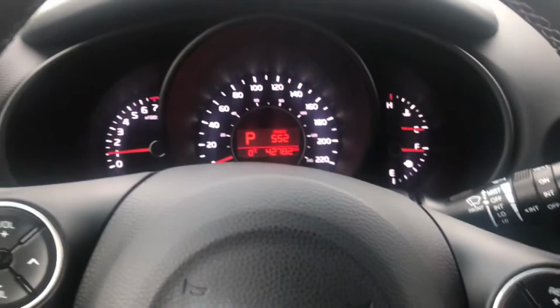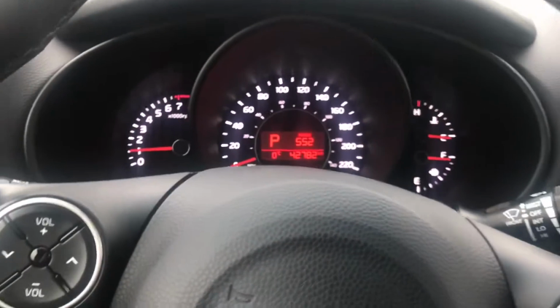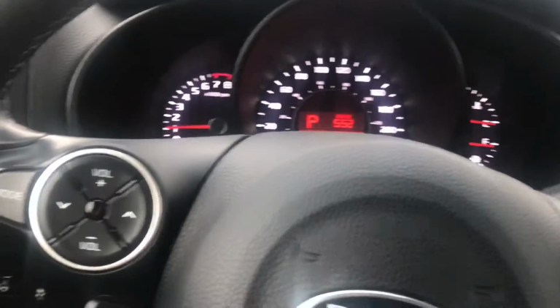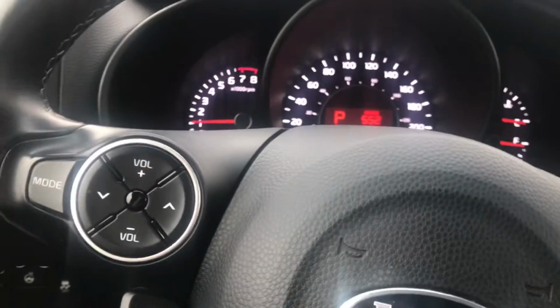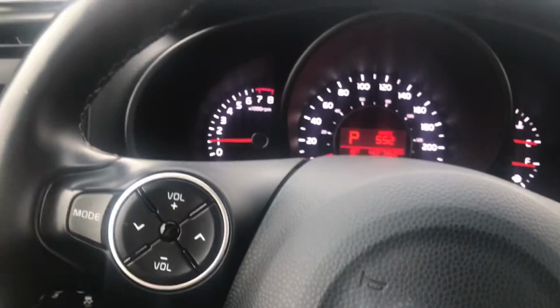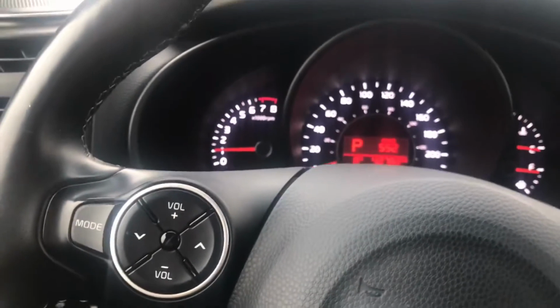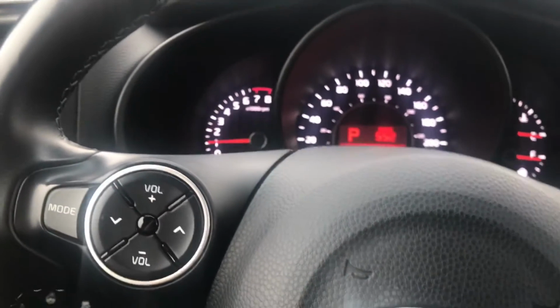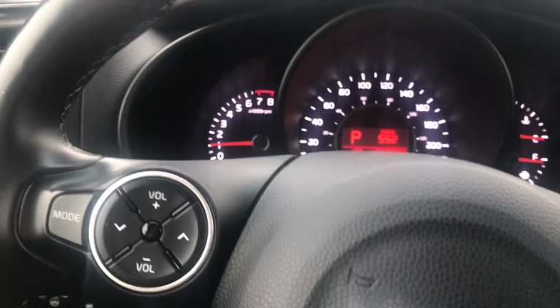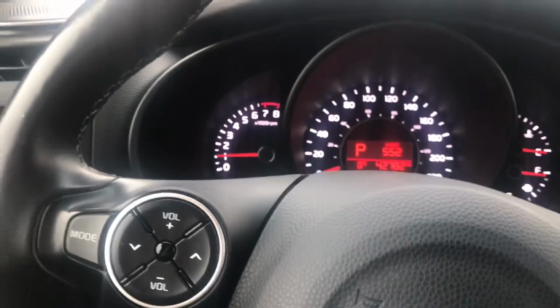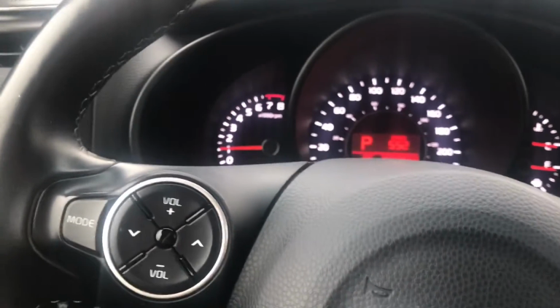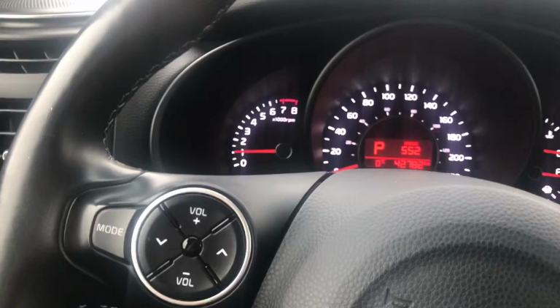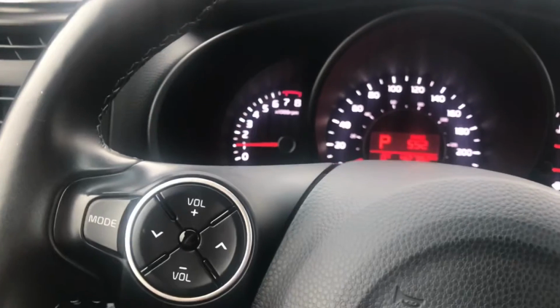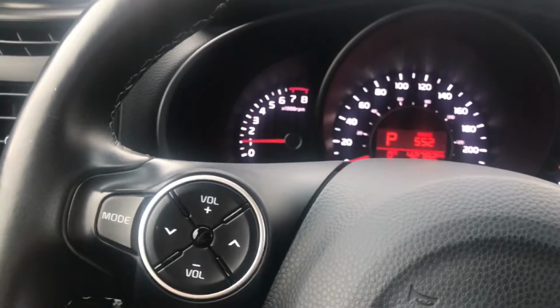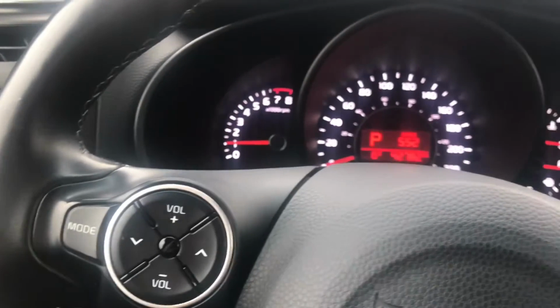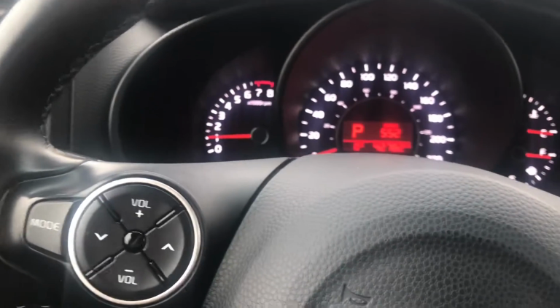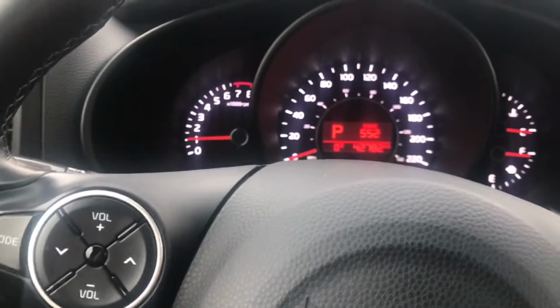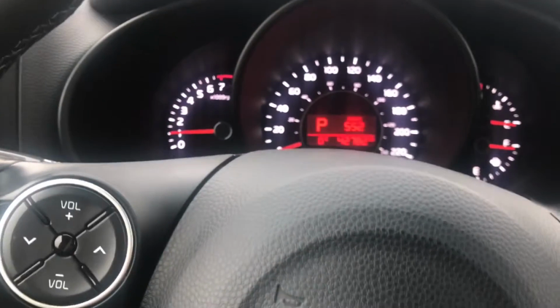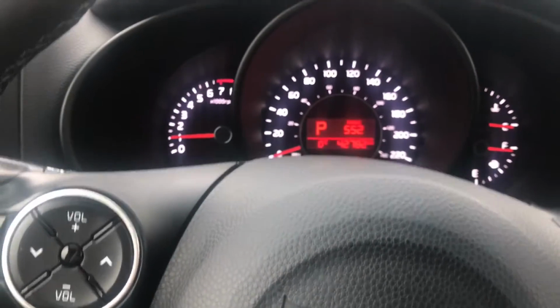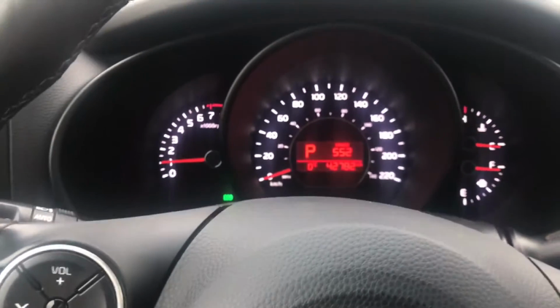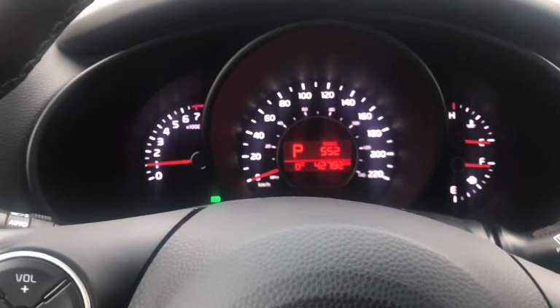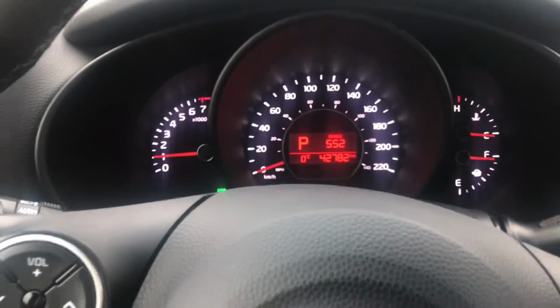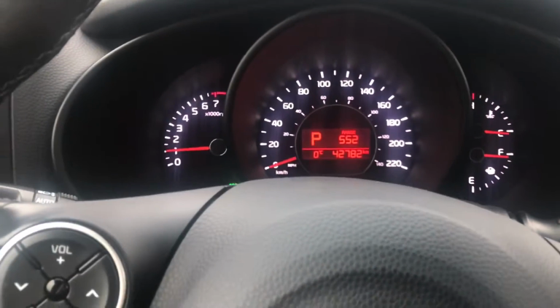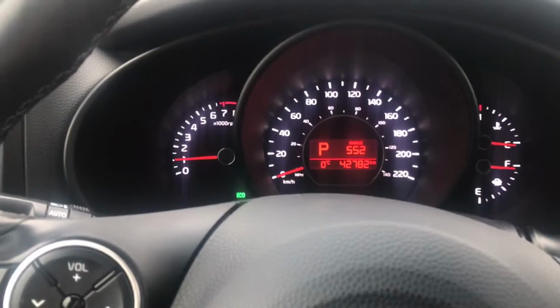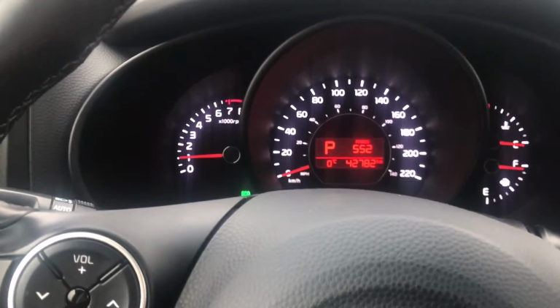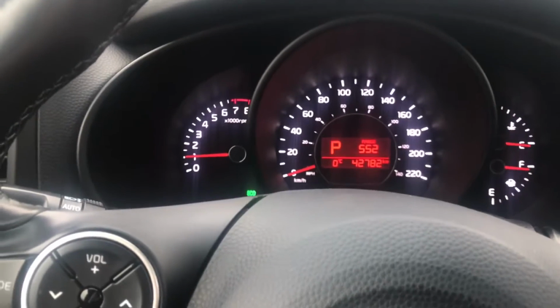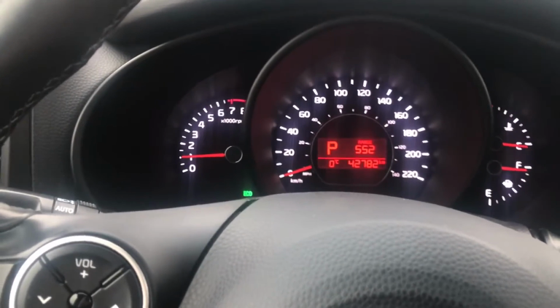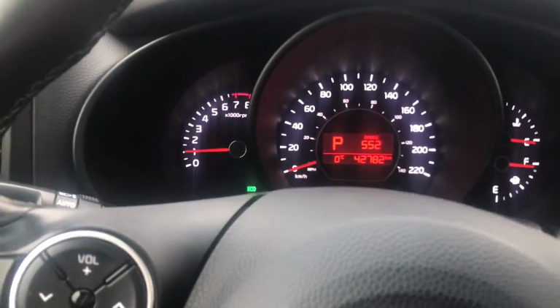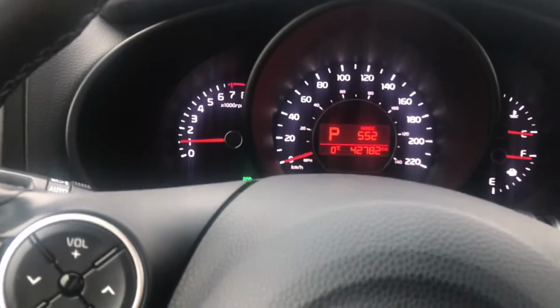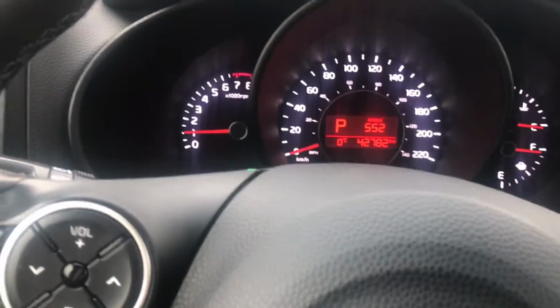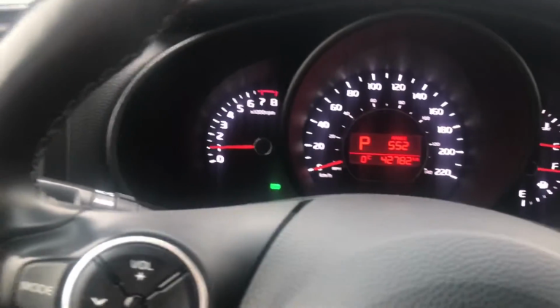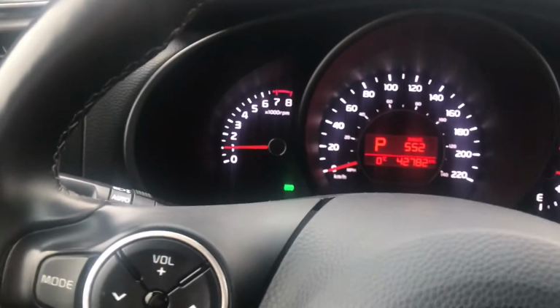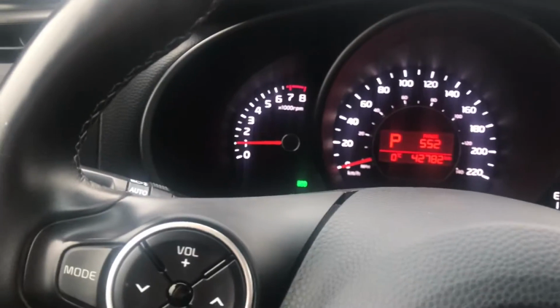The most underrated cool feature of a Kia is the heated steering wheel. It's one of those things you don't think you want until it's dead winter and you have it, and you go, how did I live without this? It's in this vehicle — you've gotta come see it.